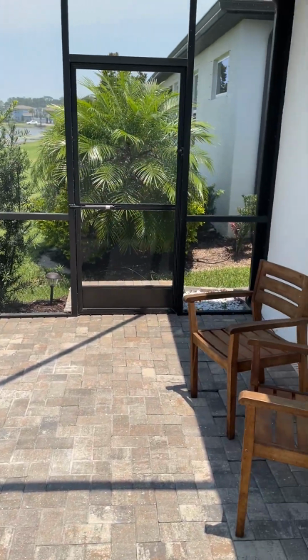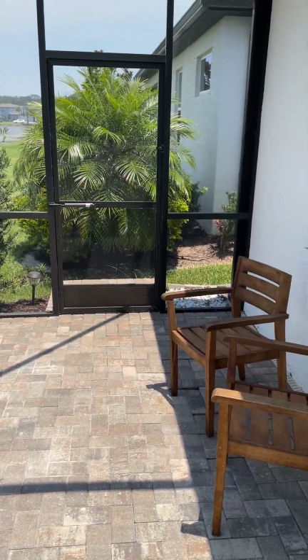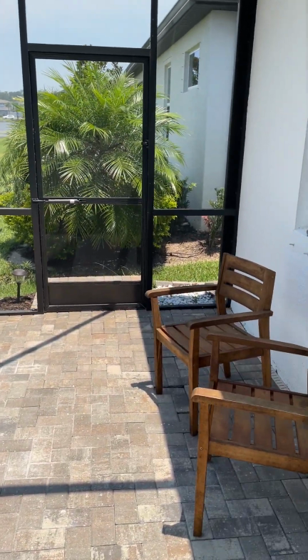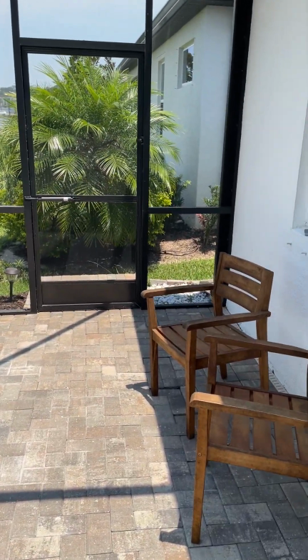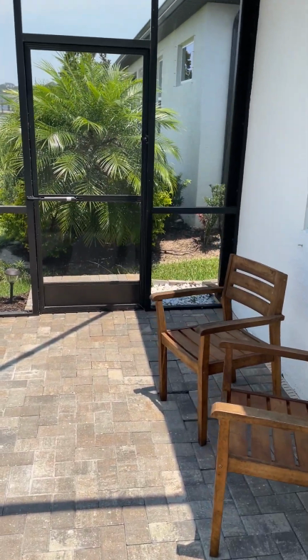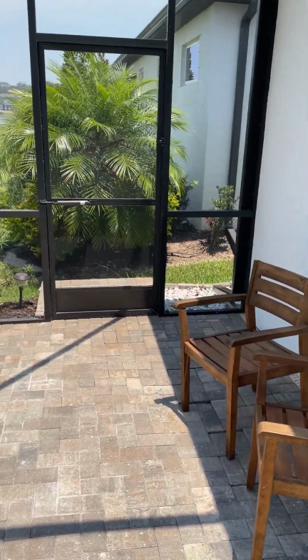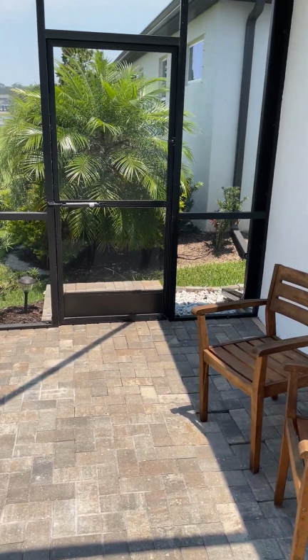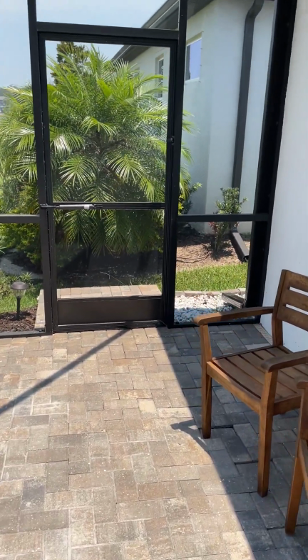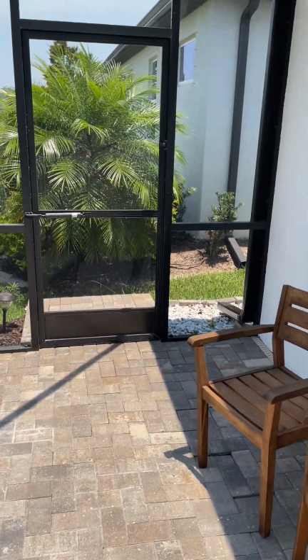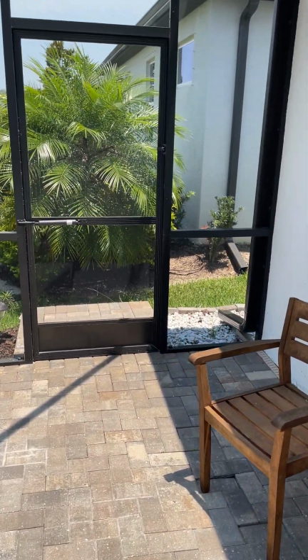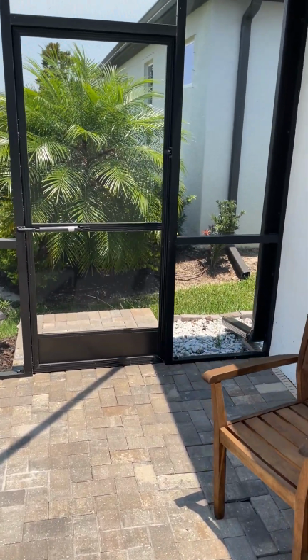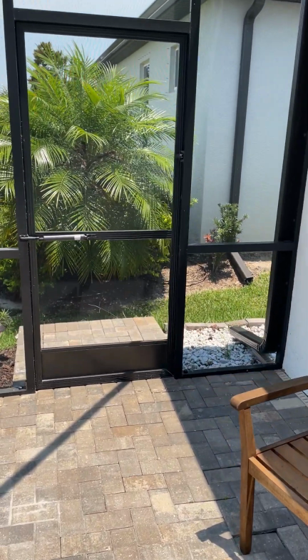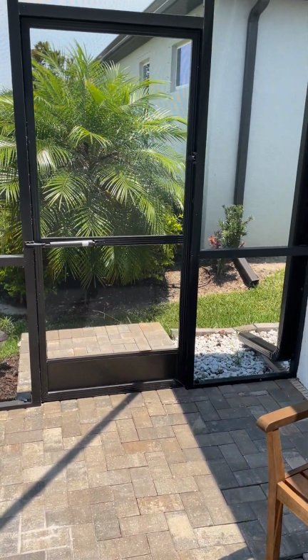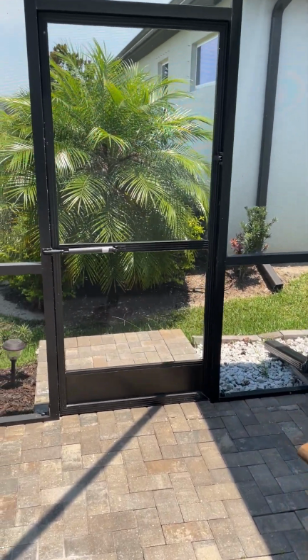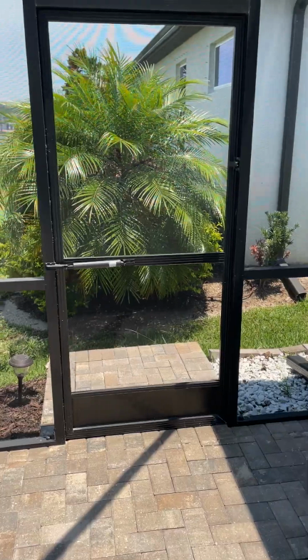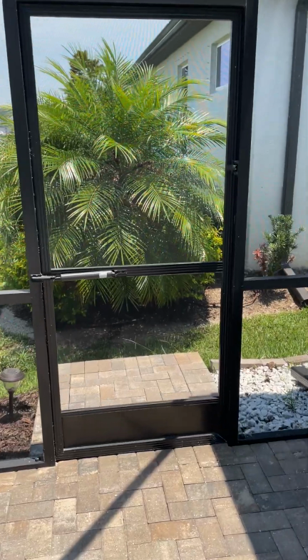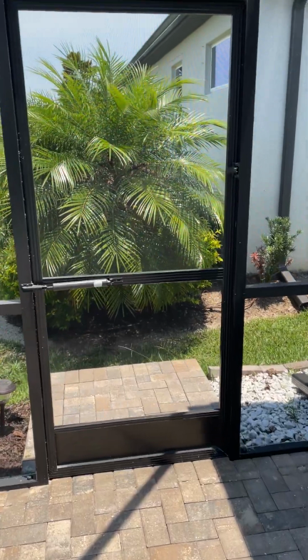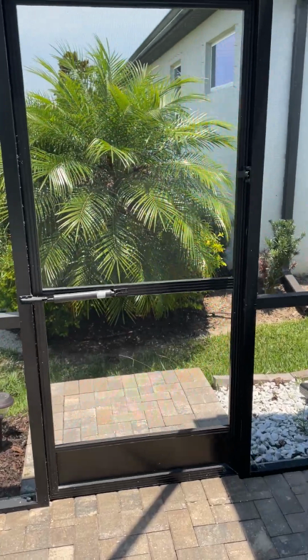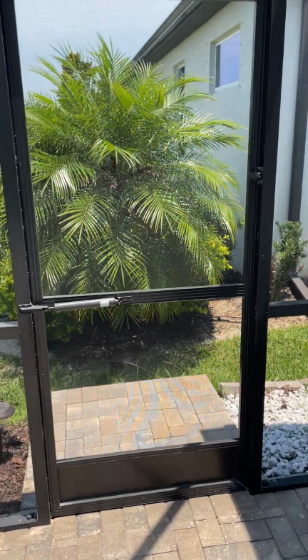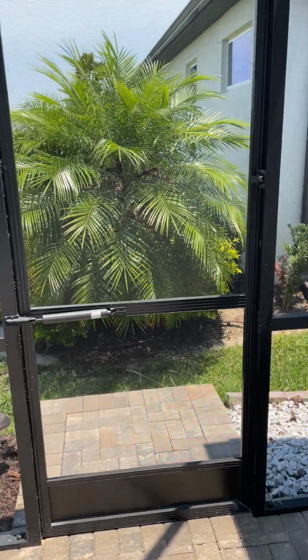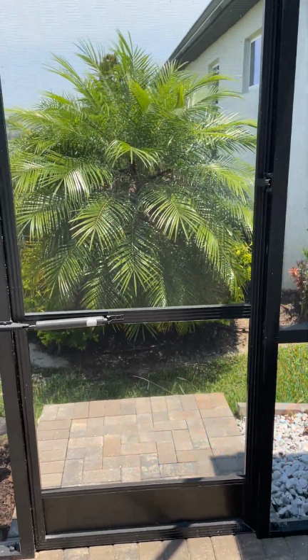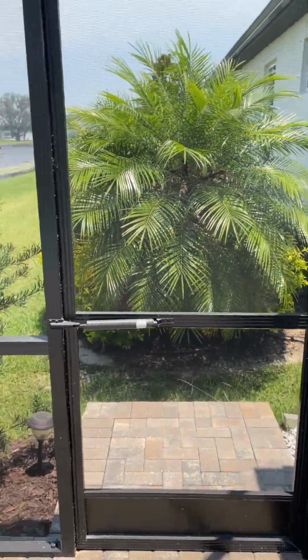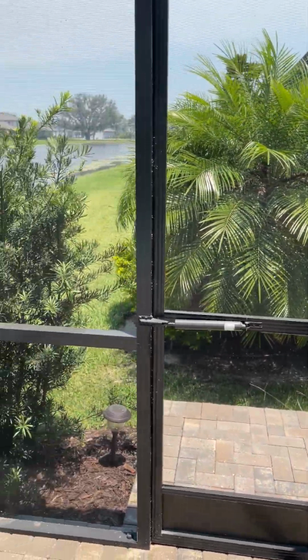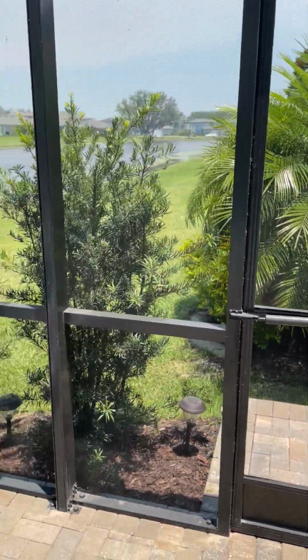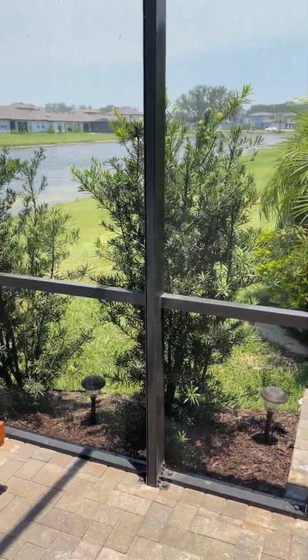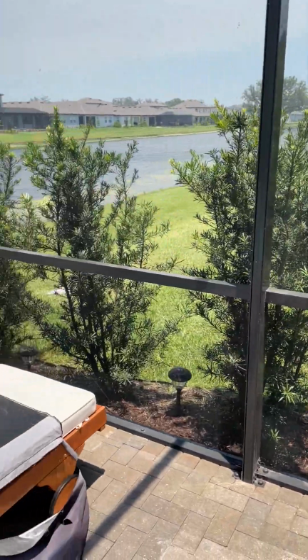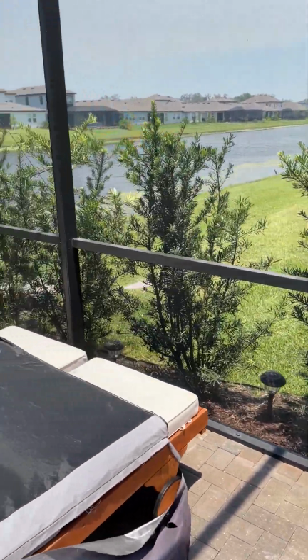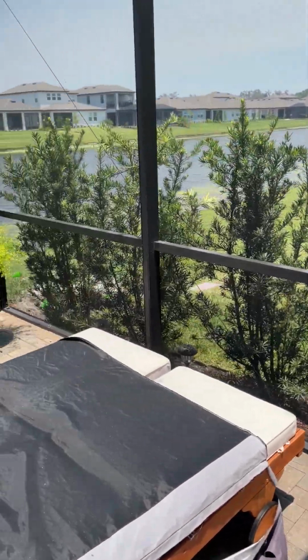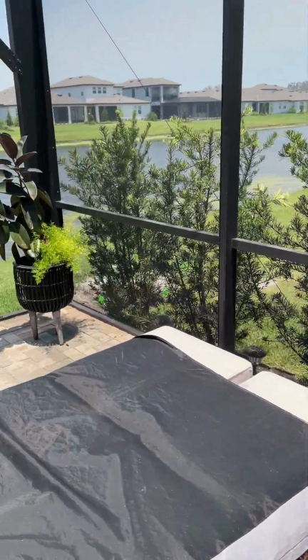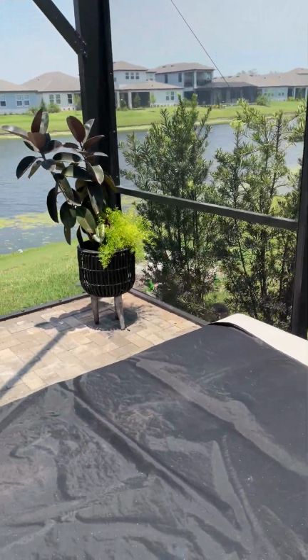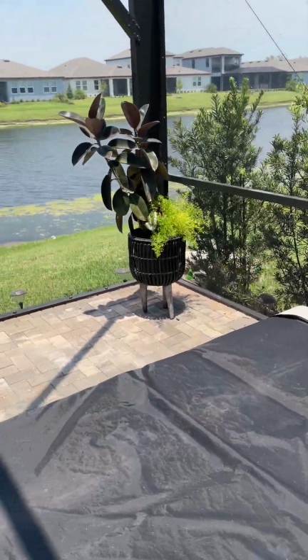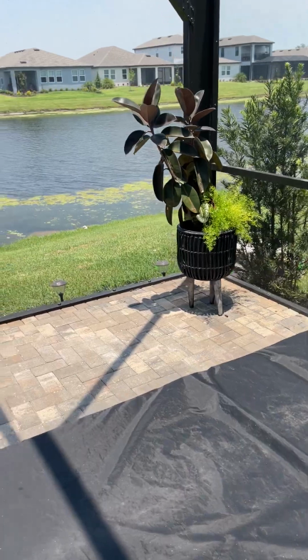You can see a little bit of privacy here. This house on this side is a bit closer than what I portrayed out front.